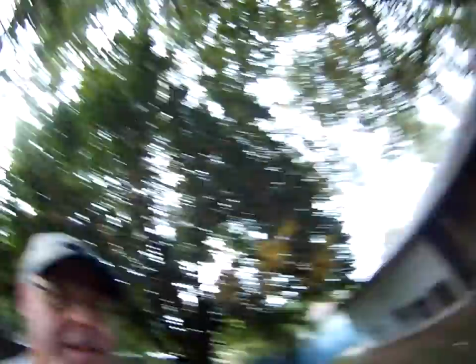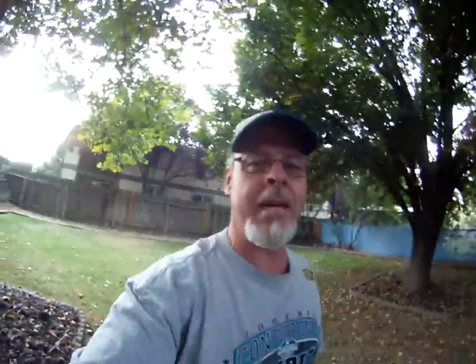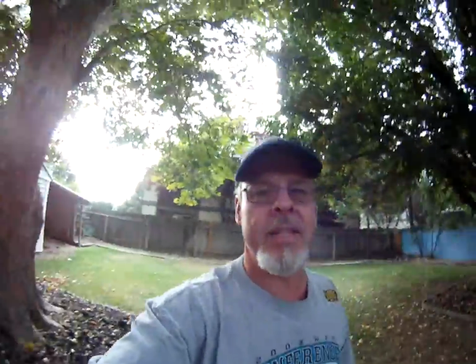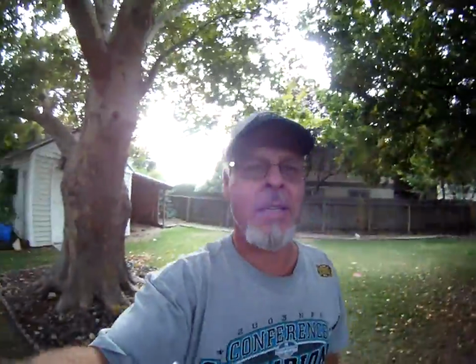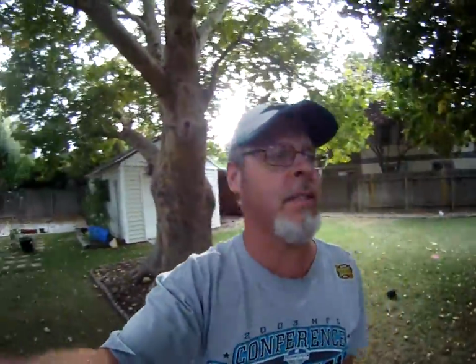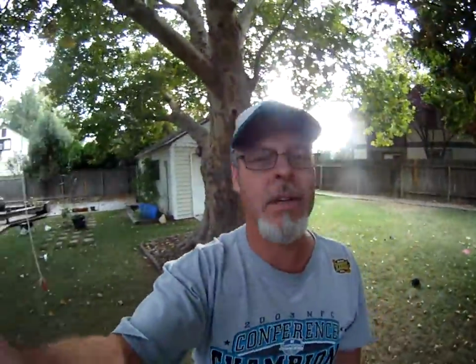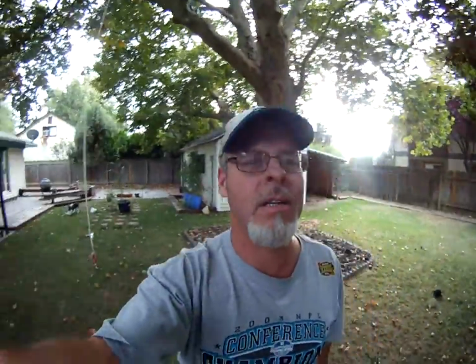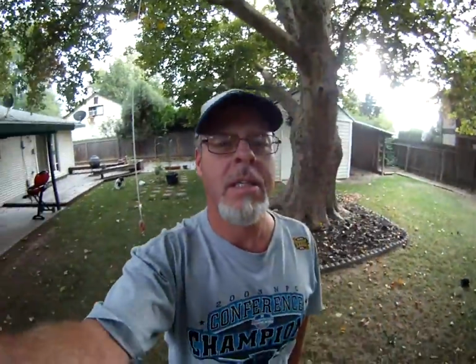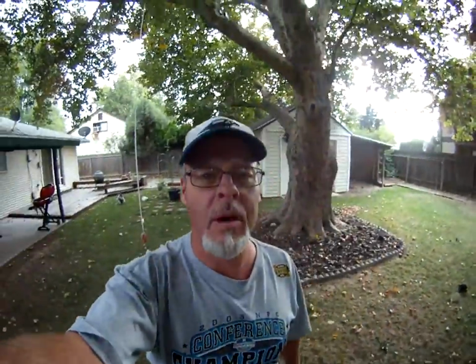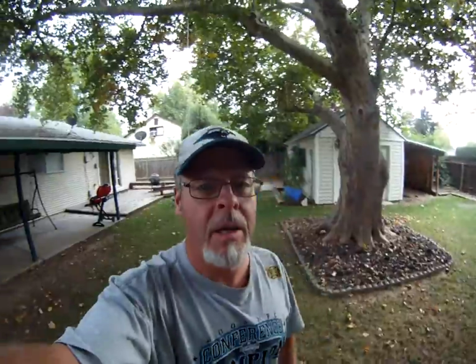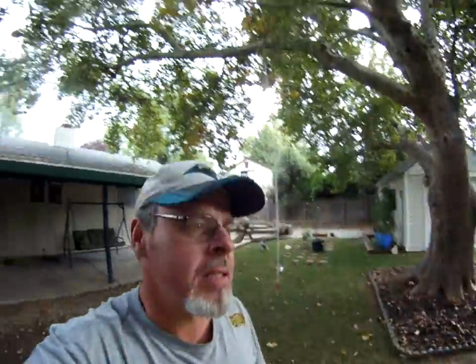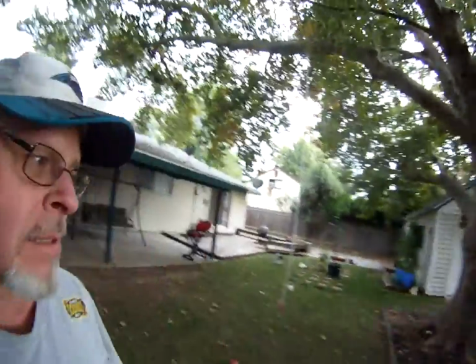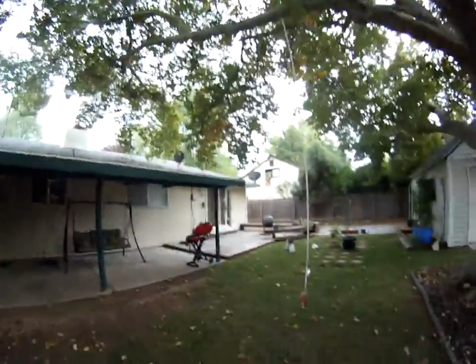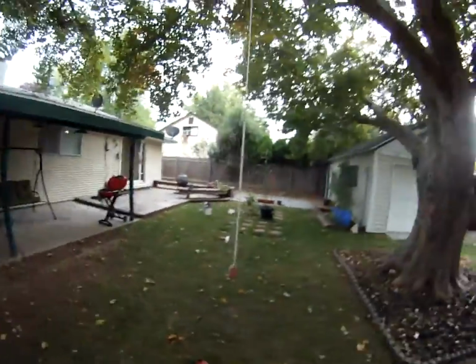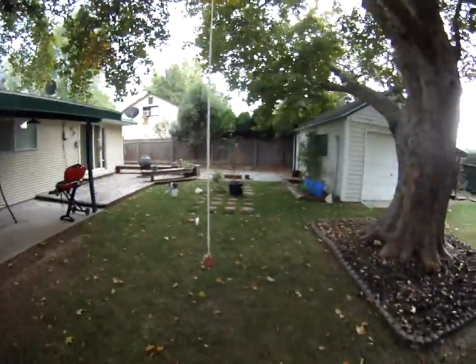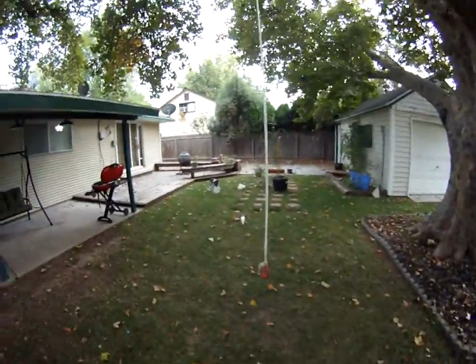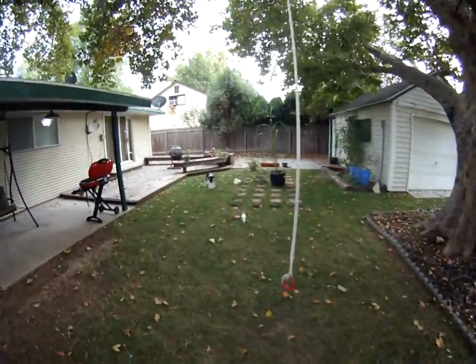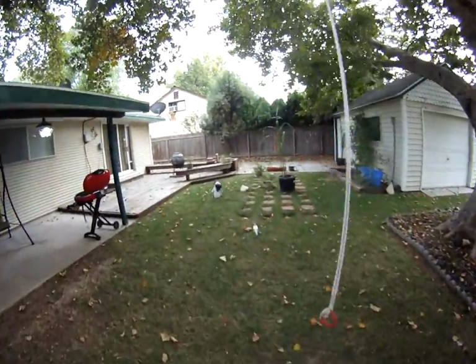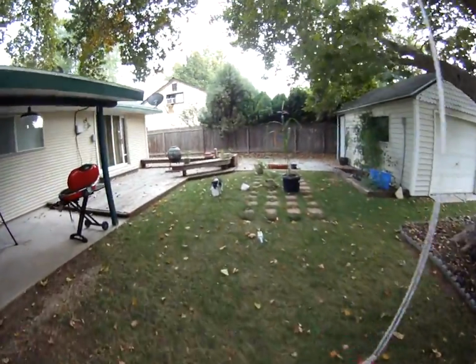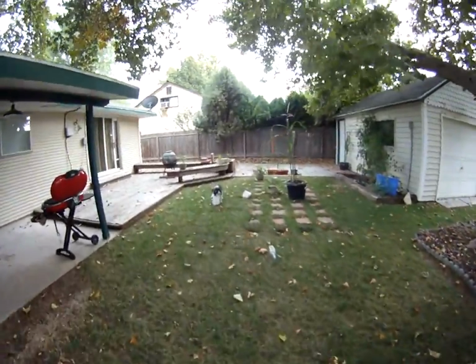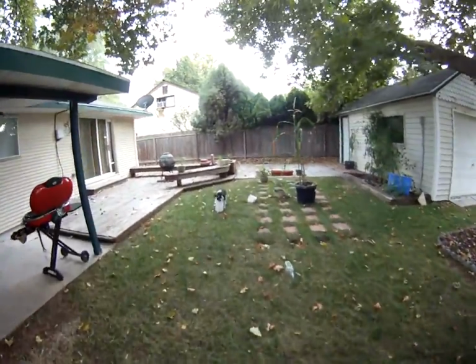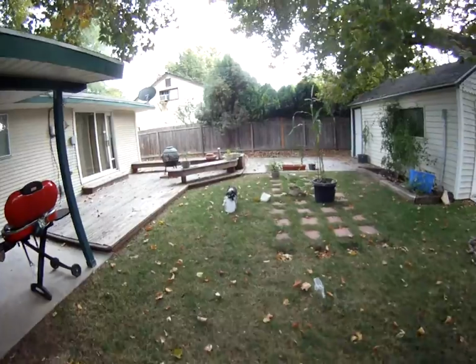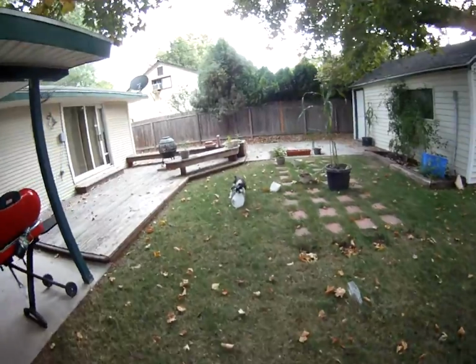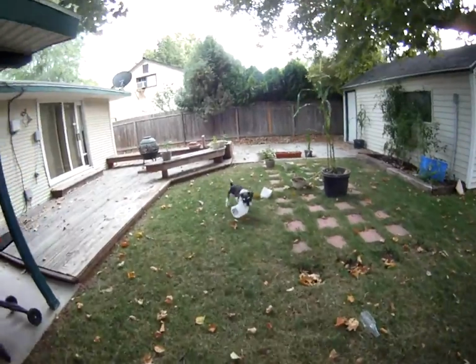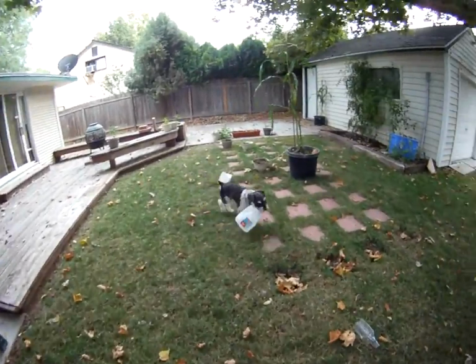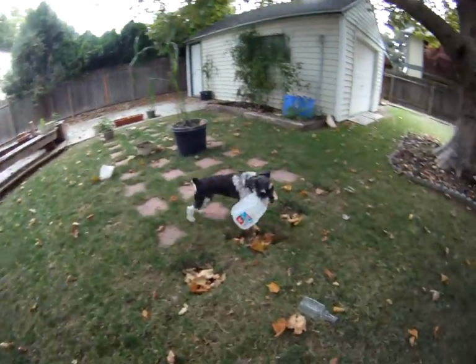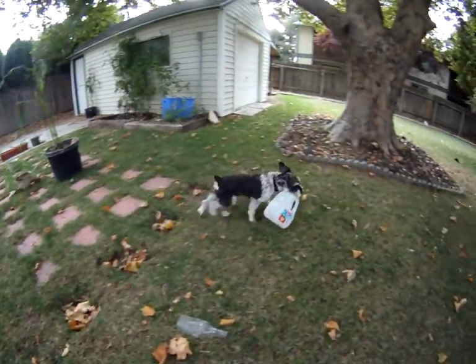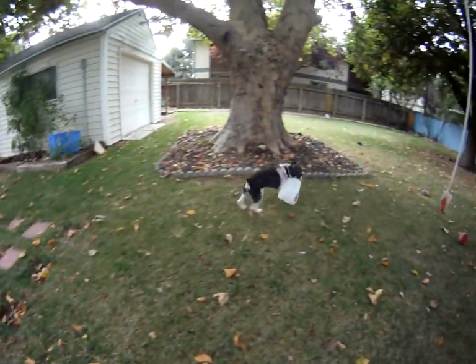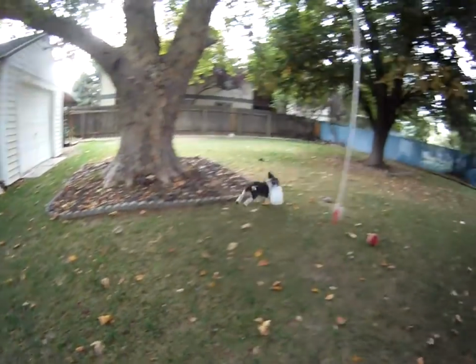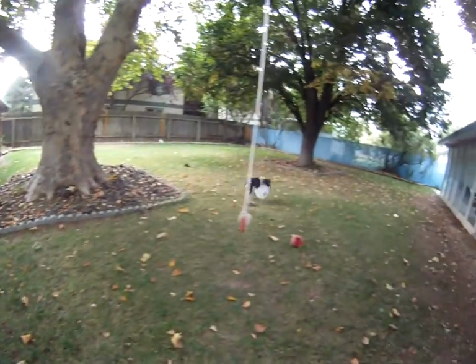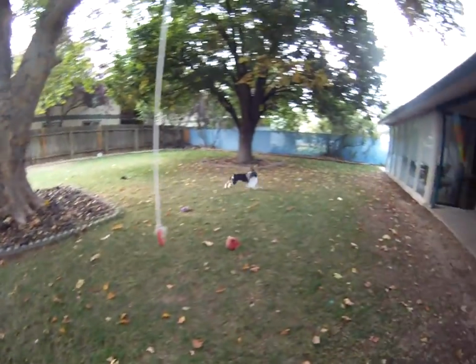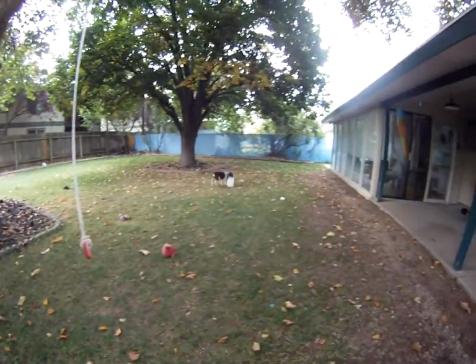It's kind of a fun thing to do with your dog, keeps him occupied. Get him, Baxter! Get it! Where are you going? Get it!